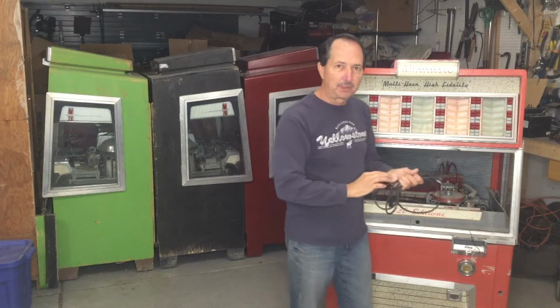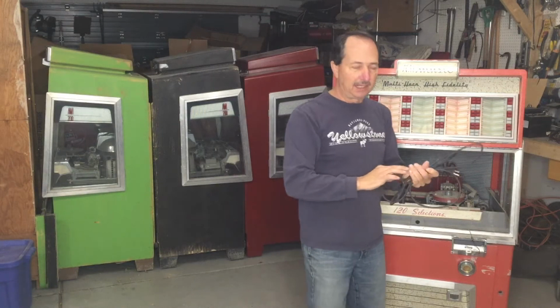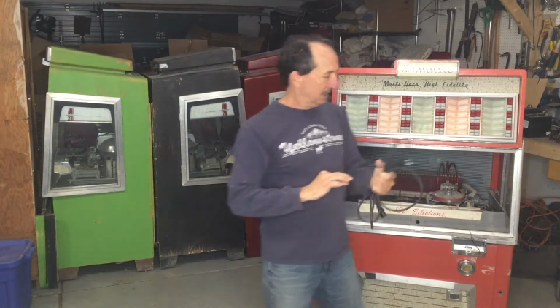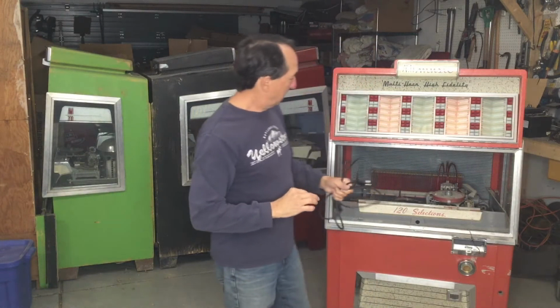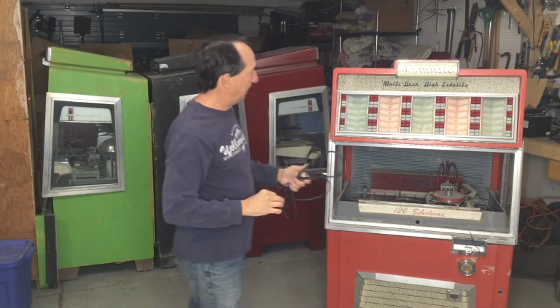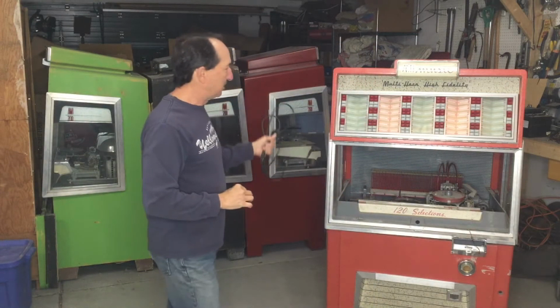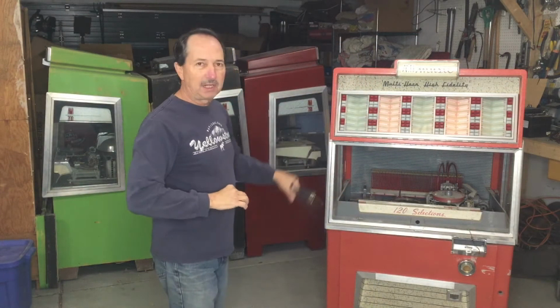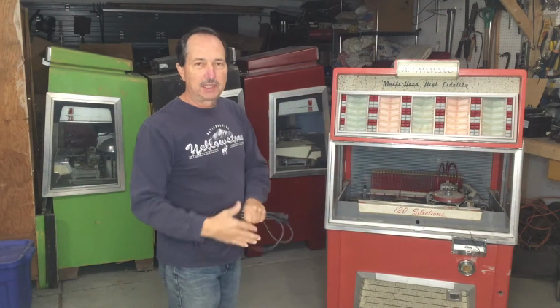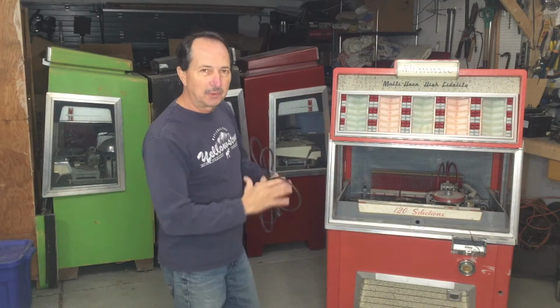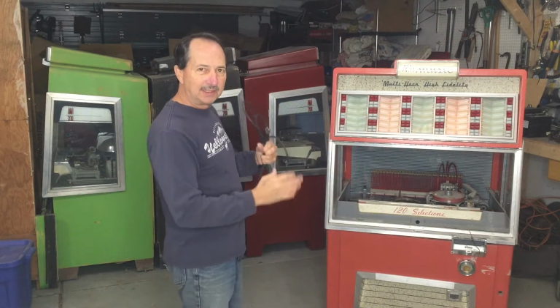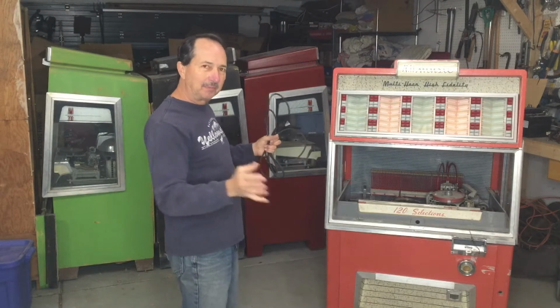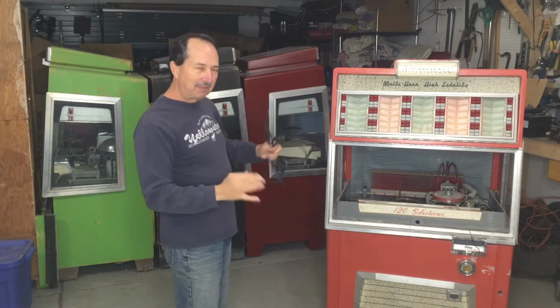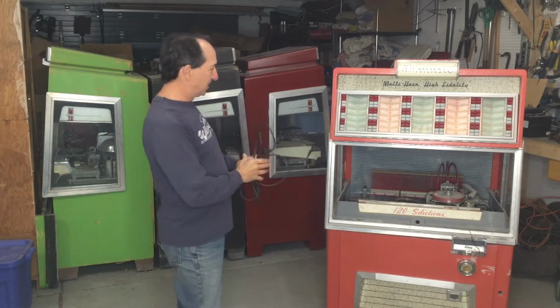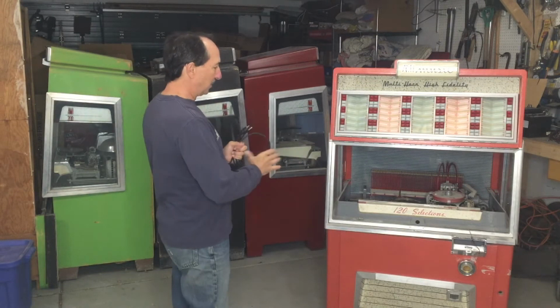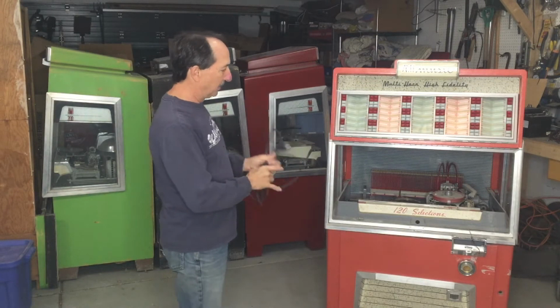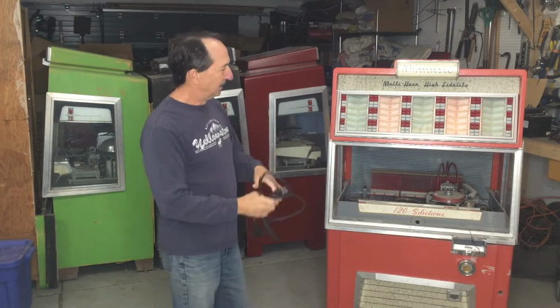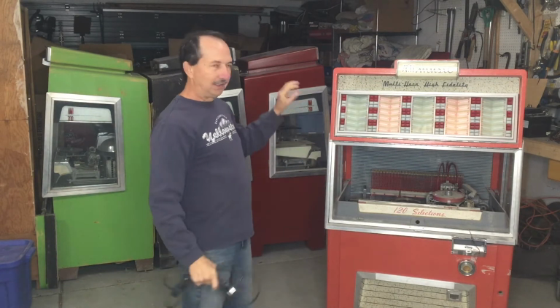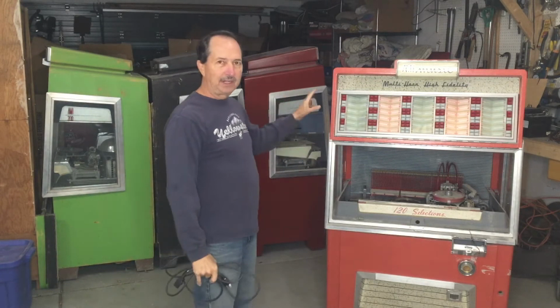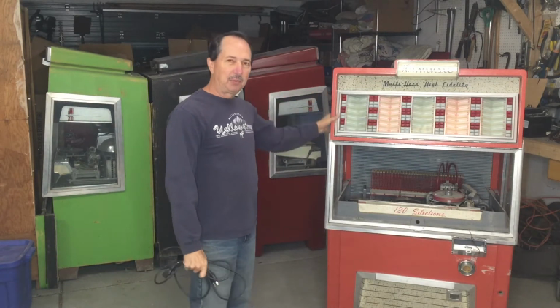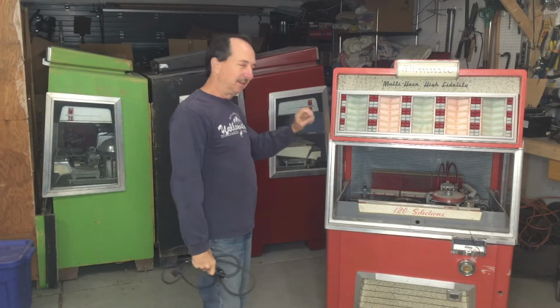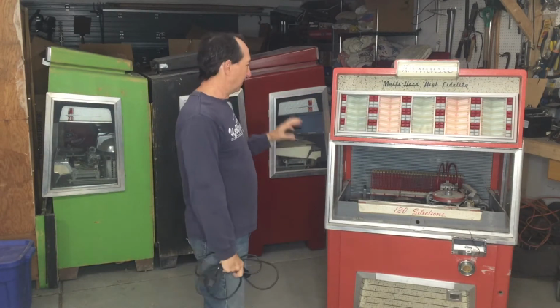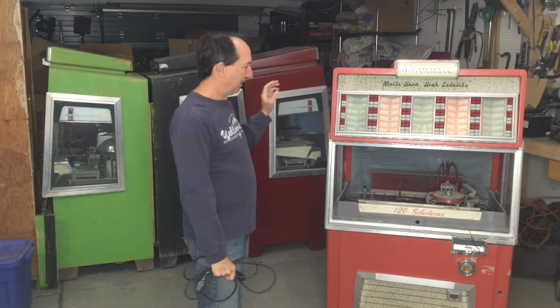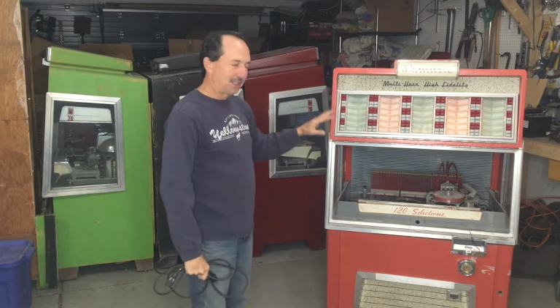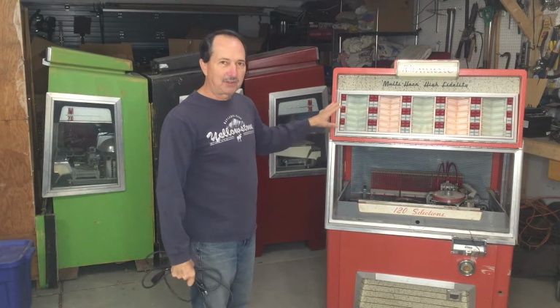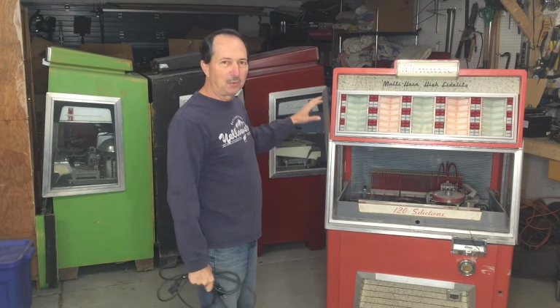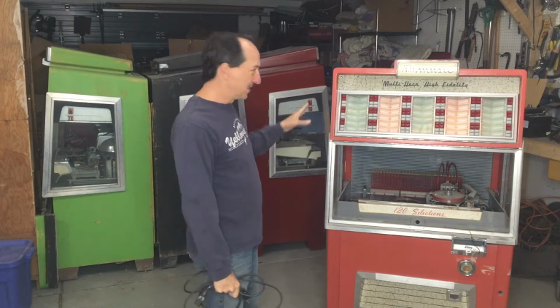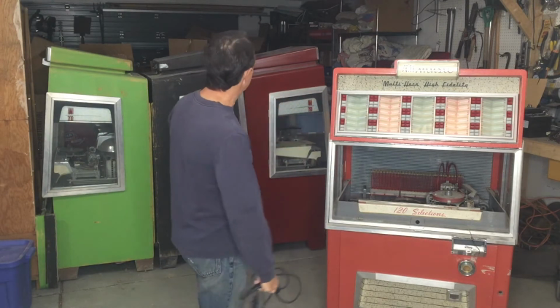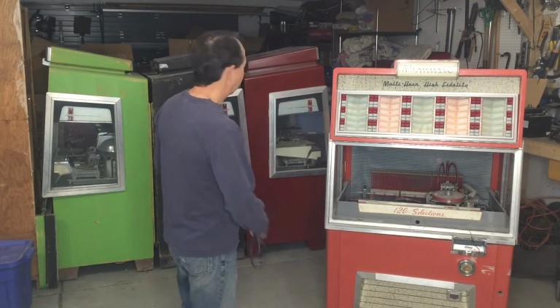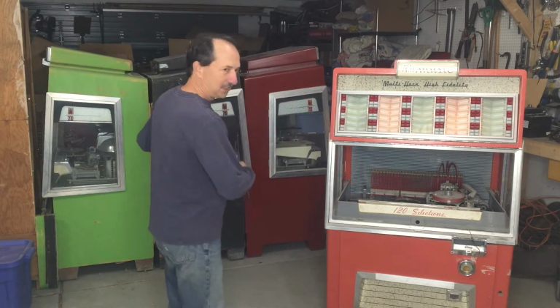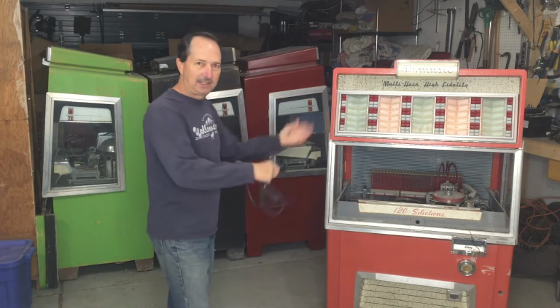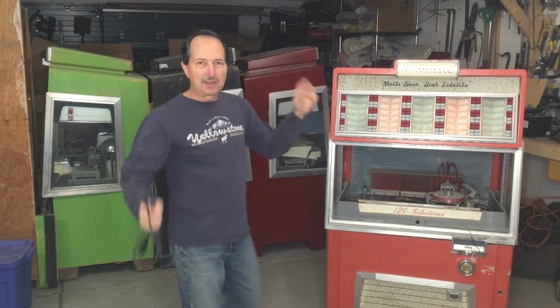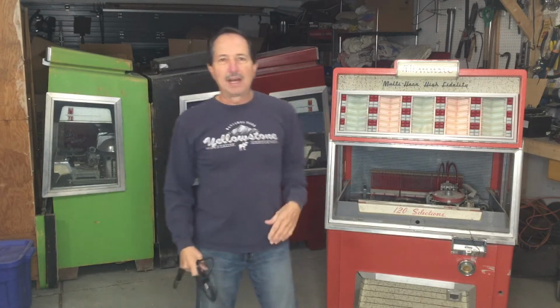Welcome back. I want to play around with the jukeboxes a little bit more, make a final decision on whether I want to try to keep one or fix it and actually make it work and sell it, or just get rid of the whole lot.